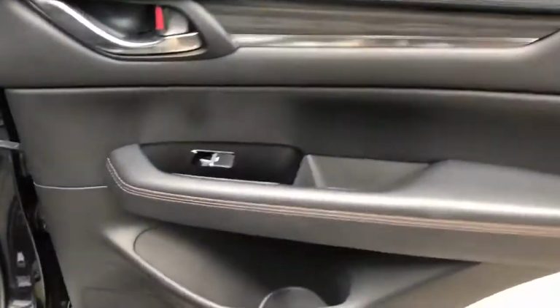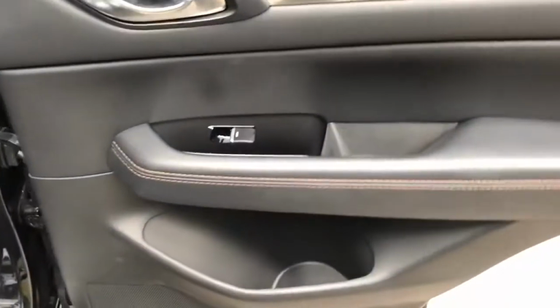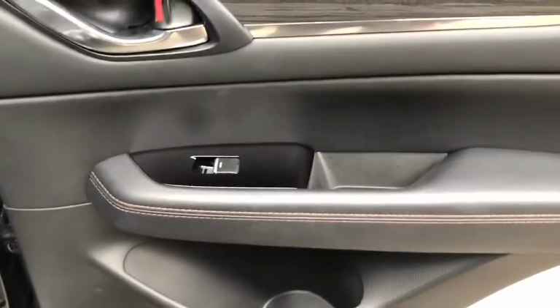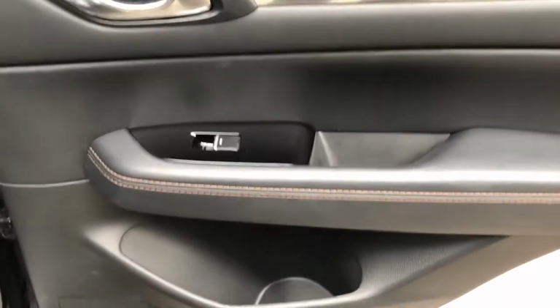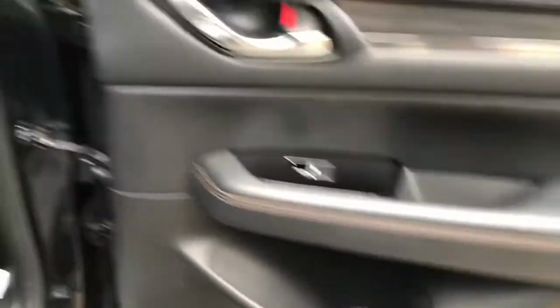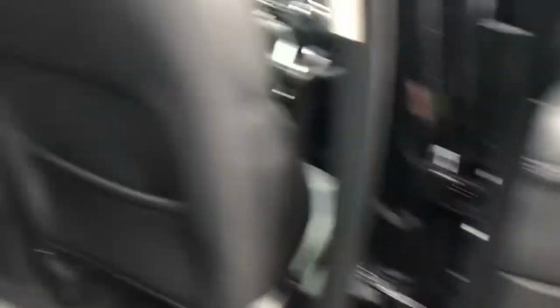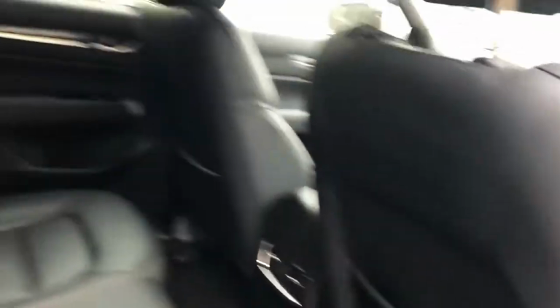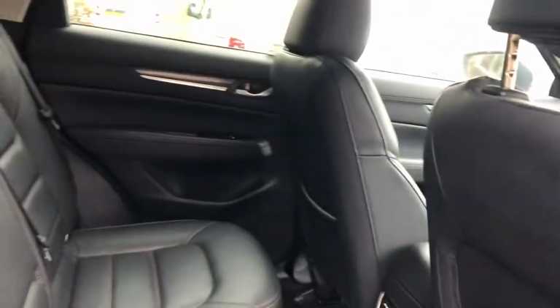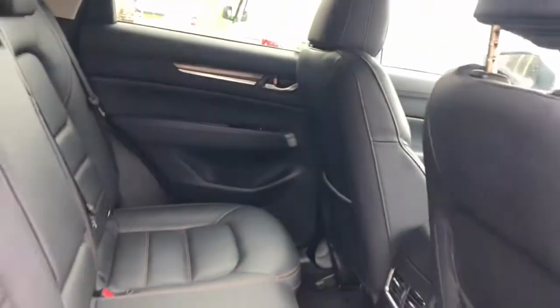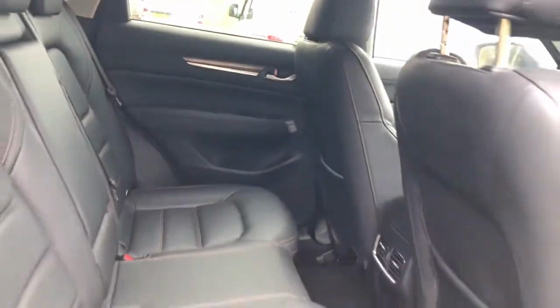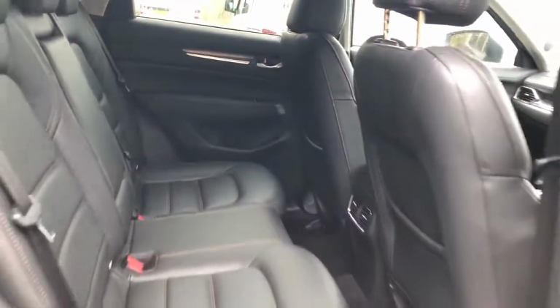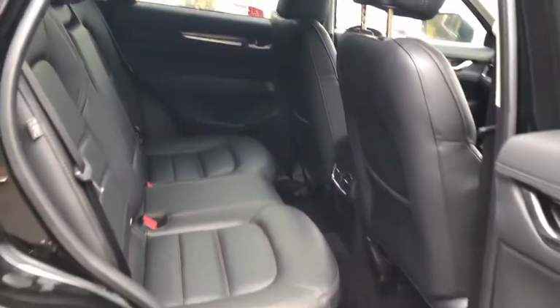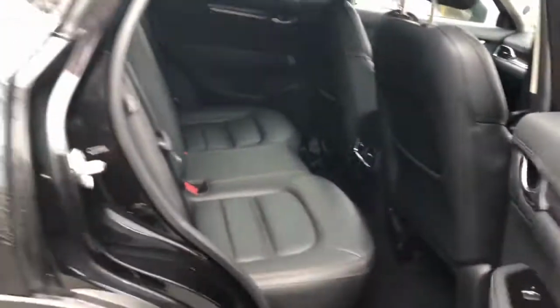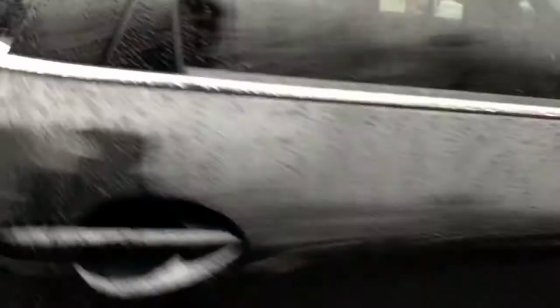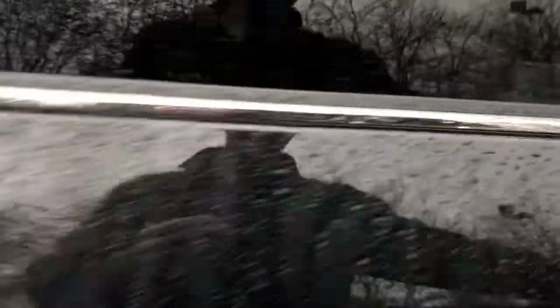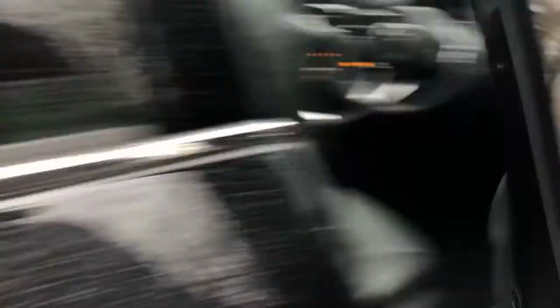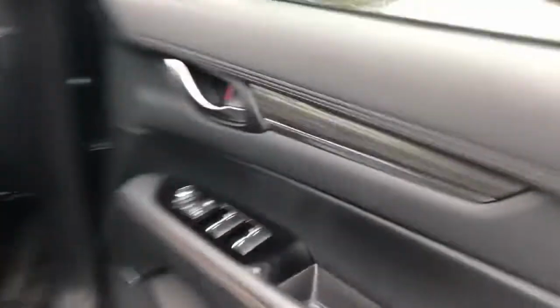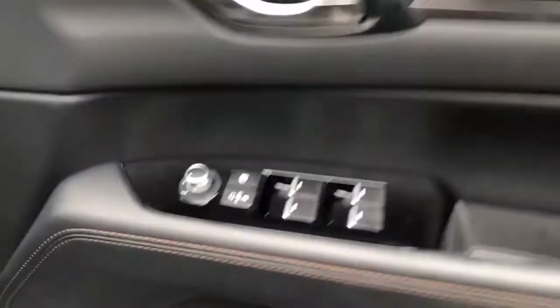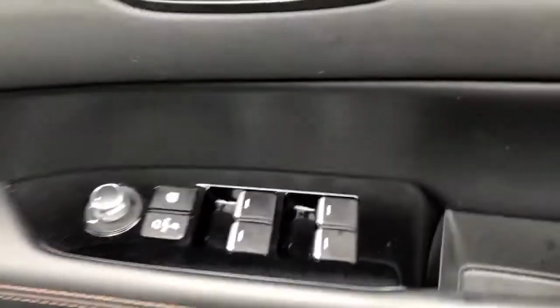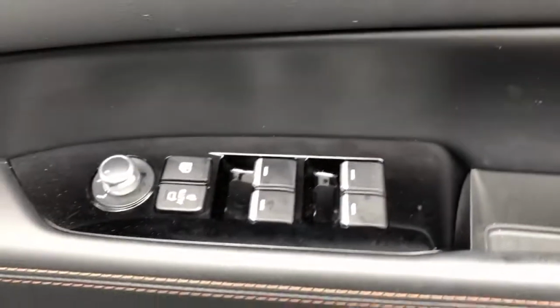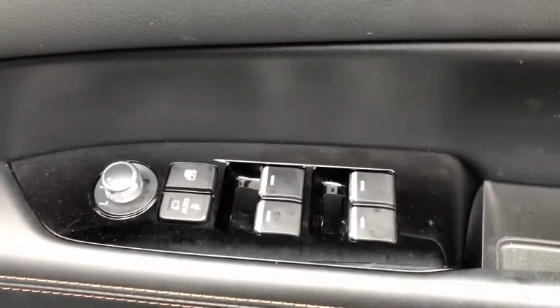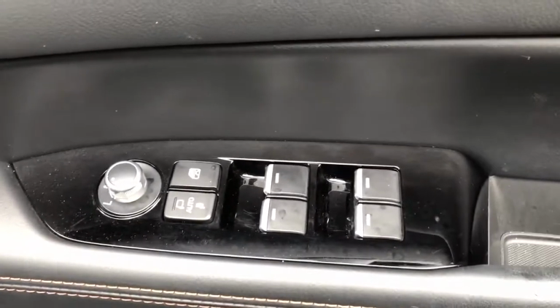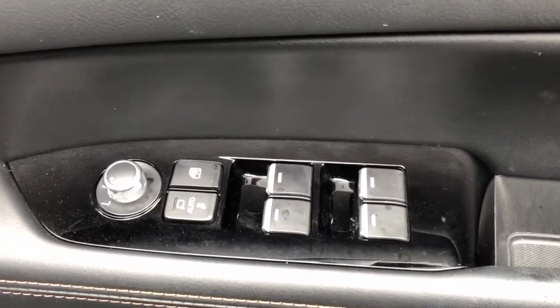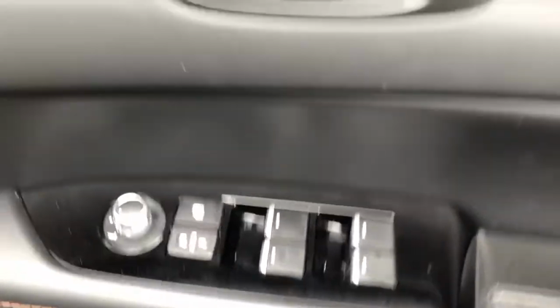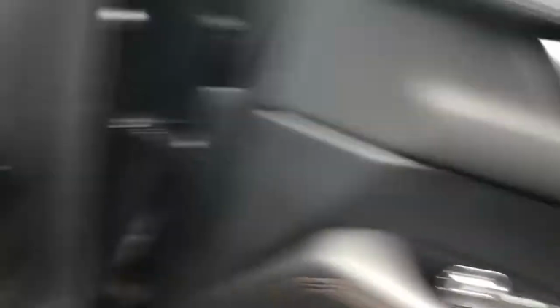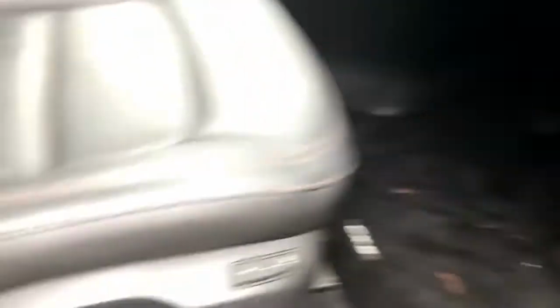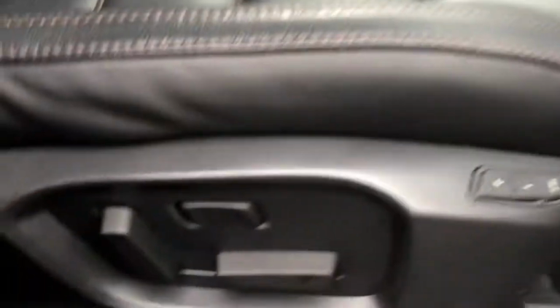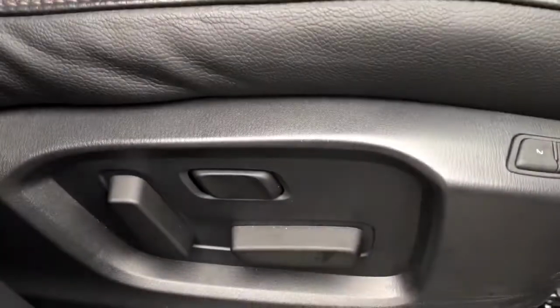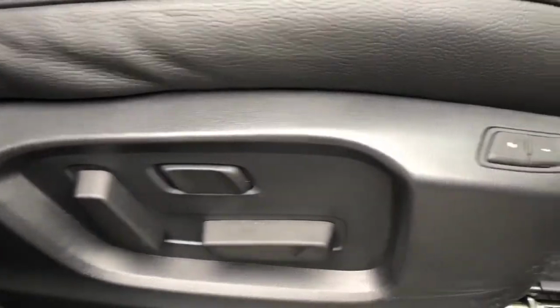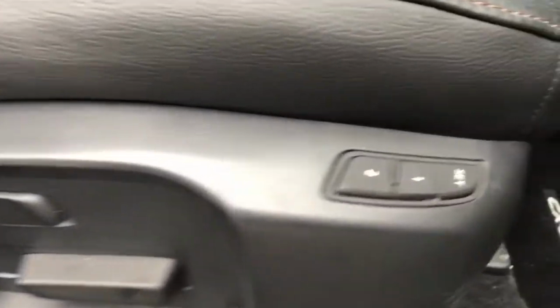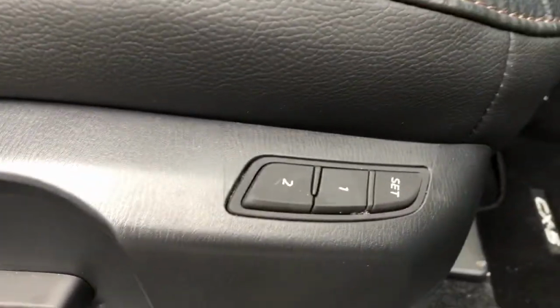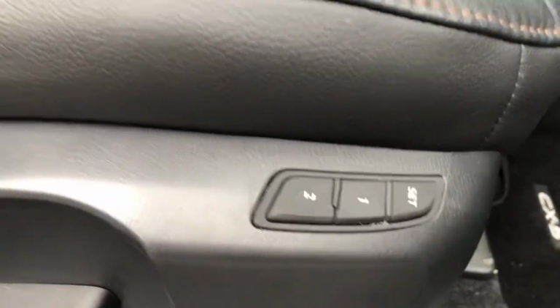There are rear electric windows, leather seats with ISOFIX tethers, front electric windows and power-fold wing mirrors. Electric controls for the driver's seat with a memory function.